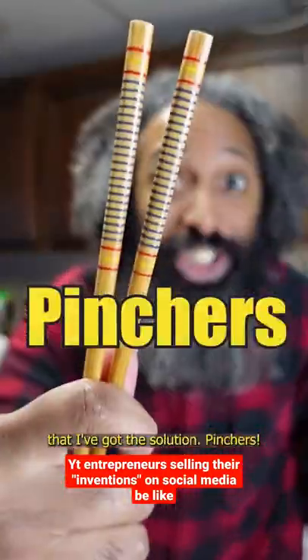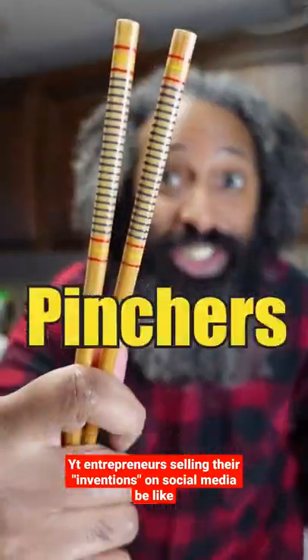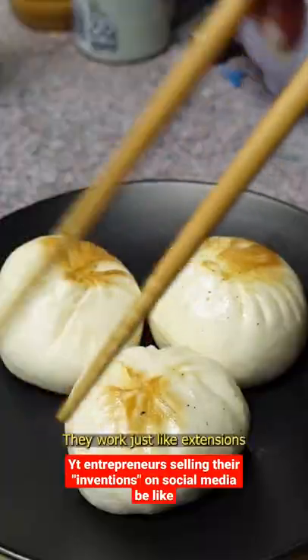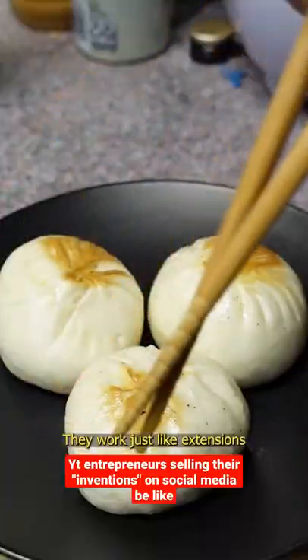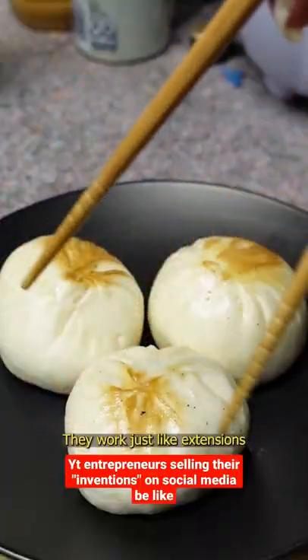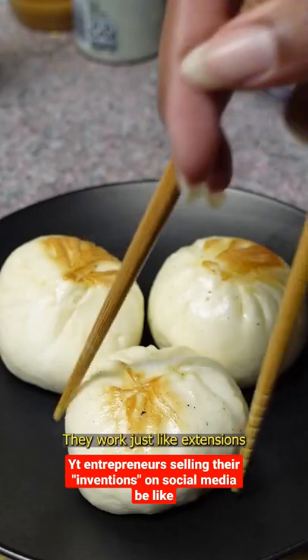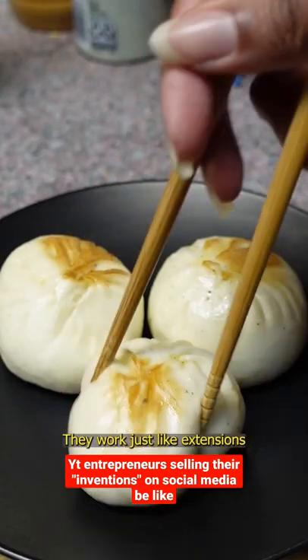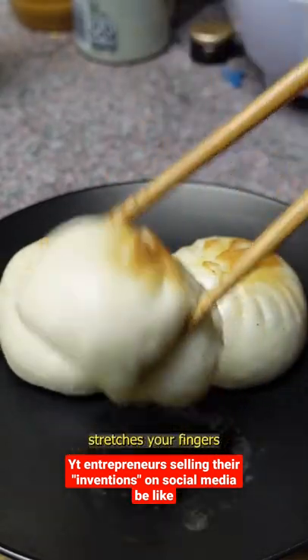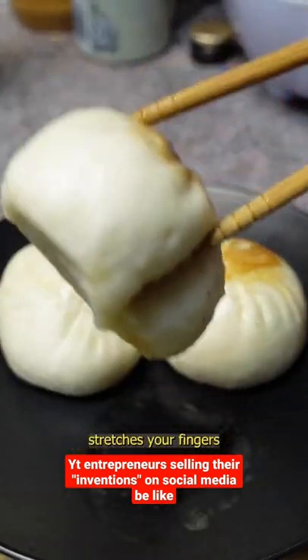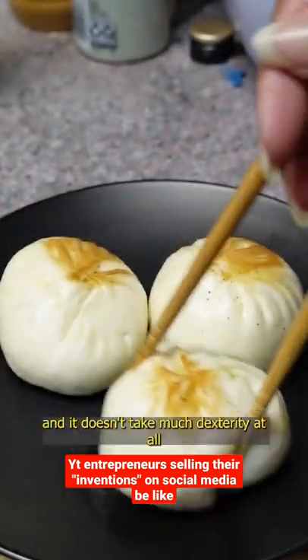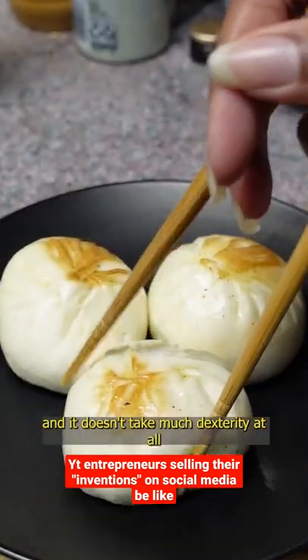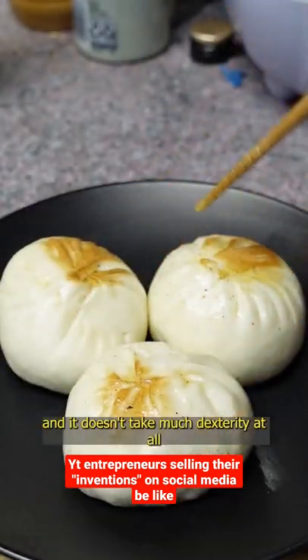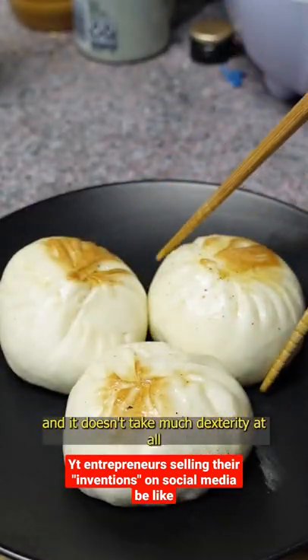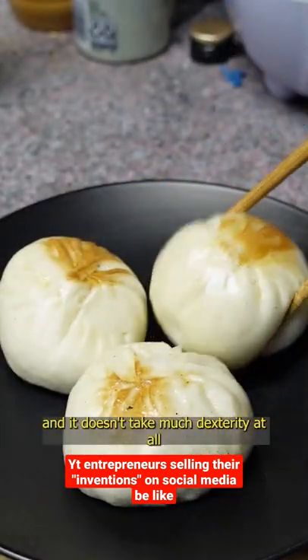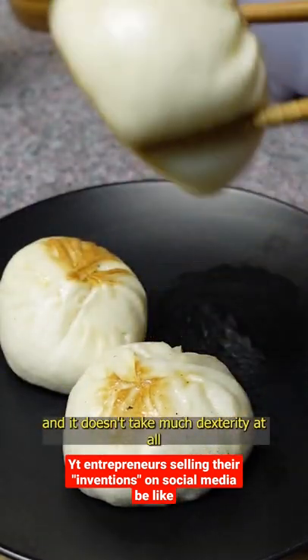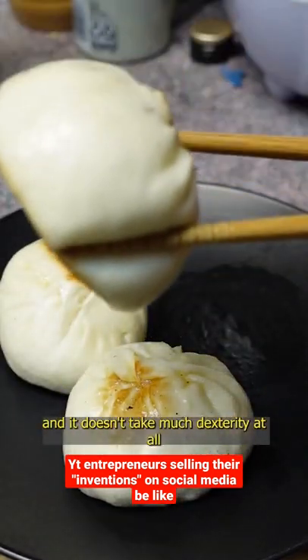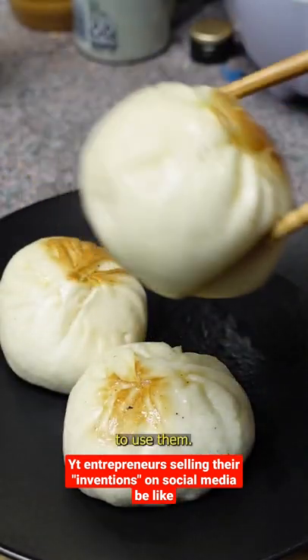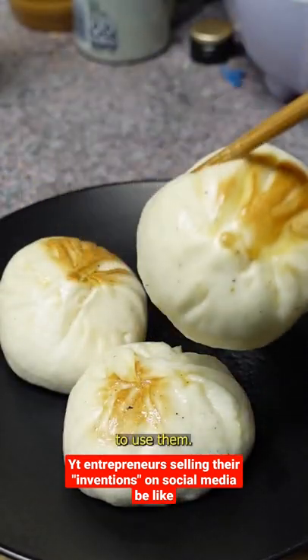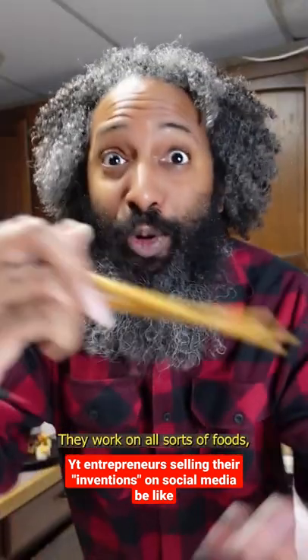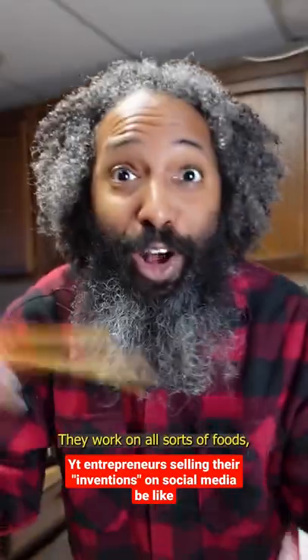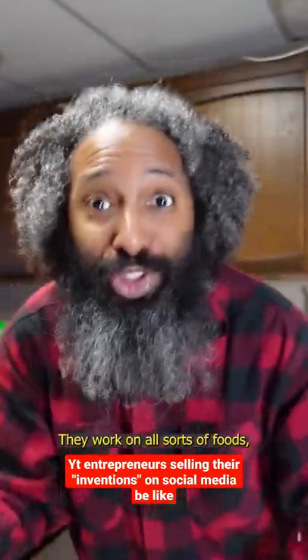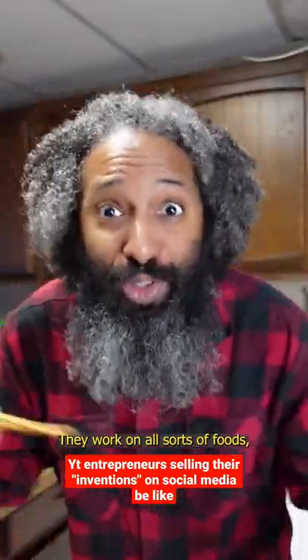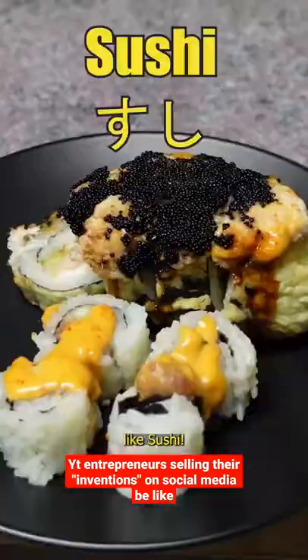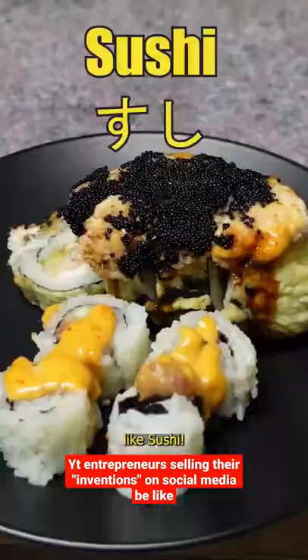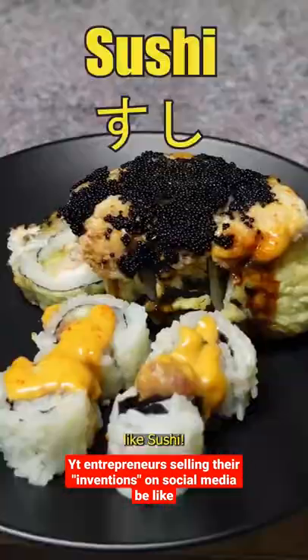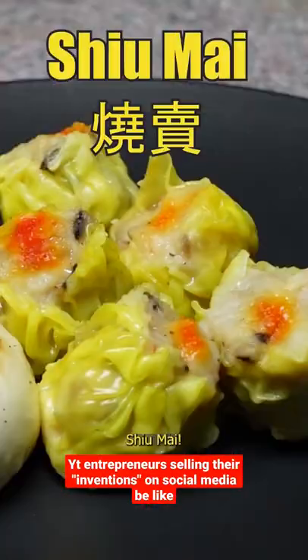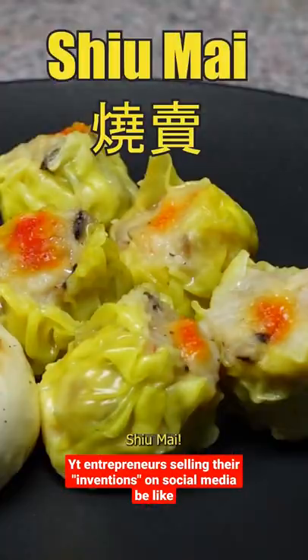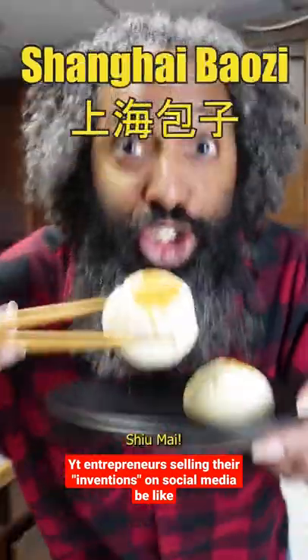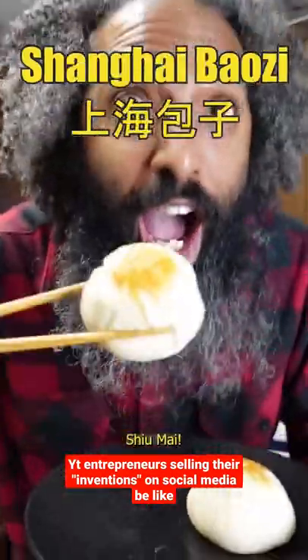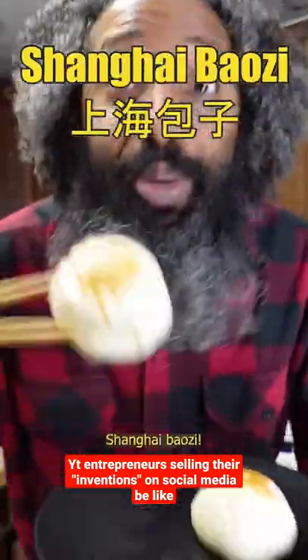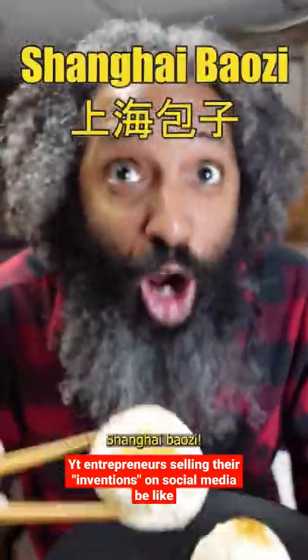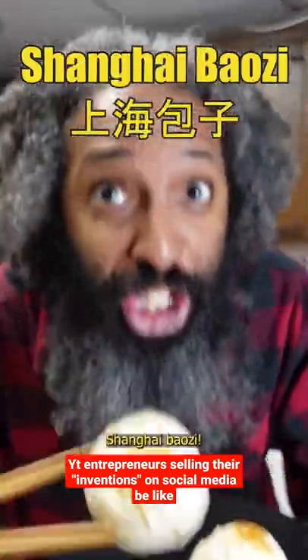Pinches! They work just like your extensions and your fingers, and it doesn't take much dexterity at all to use them. They work on all sorts of foods like sauce hot, shuimei, shanghai bay ozzi.